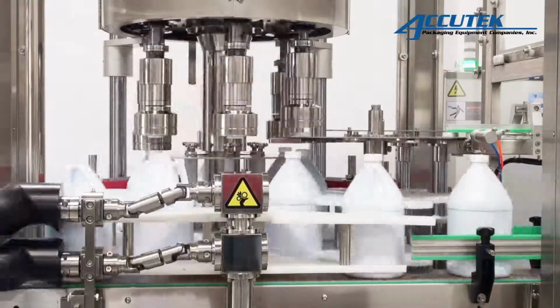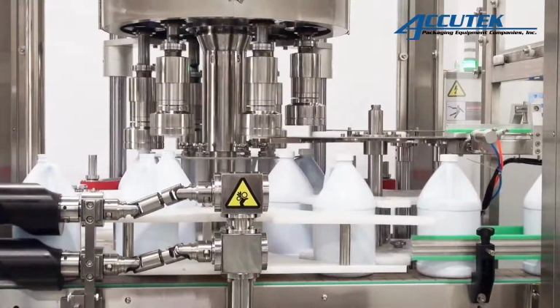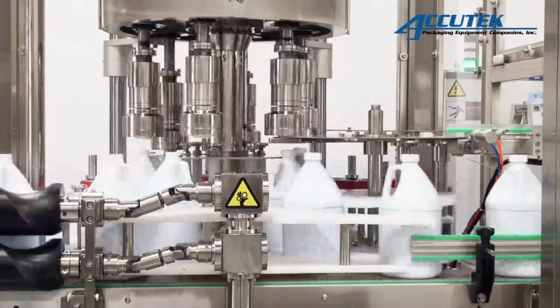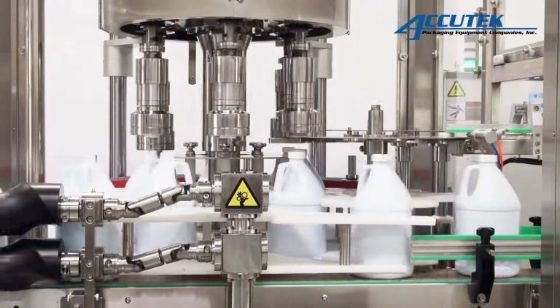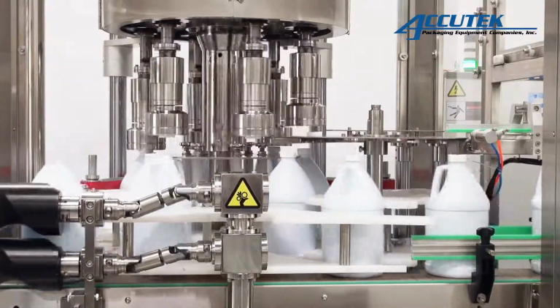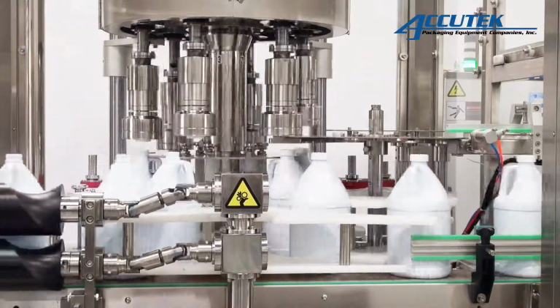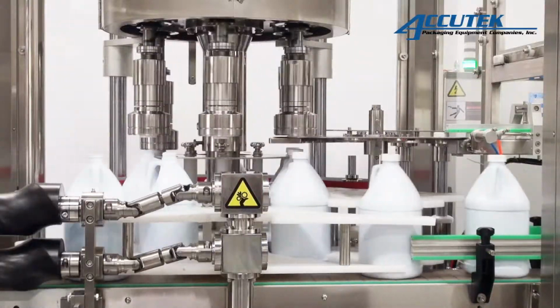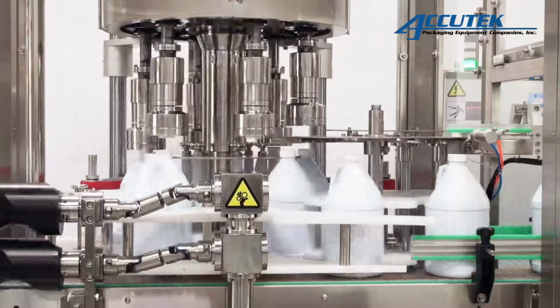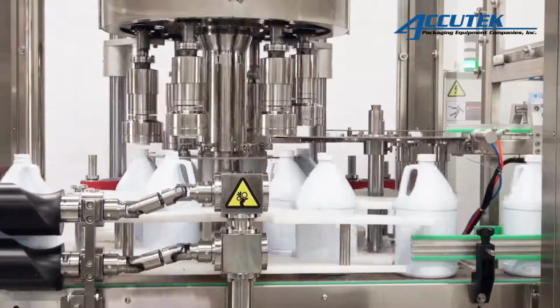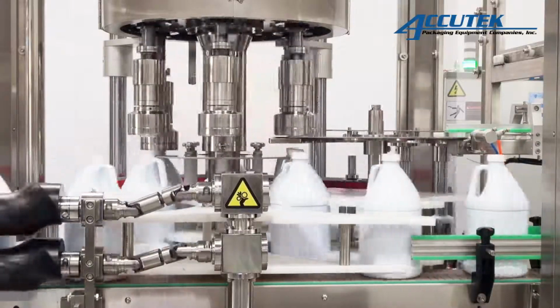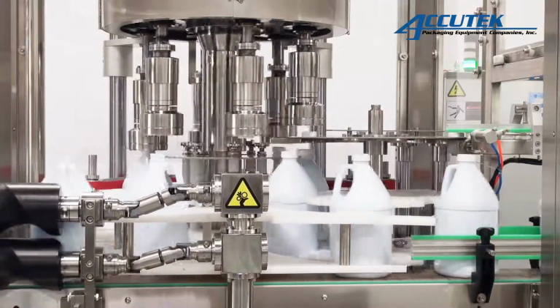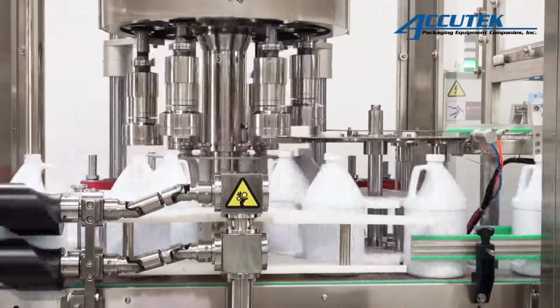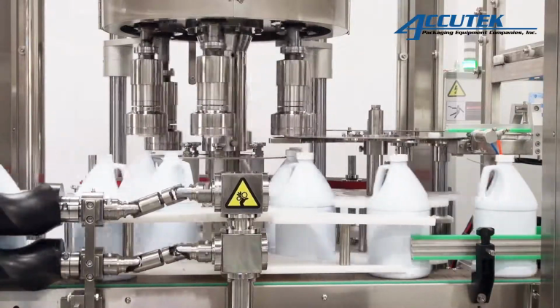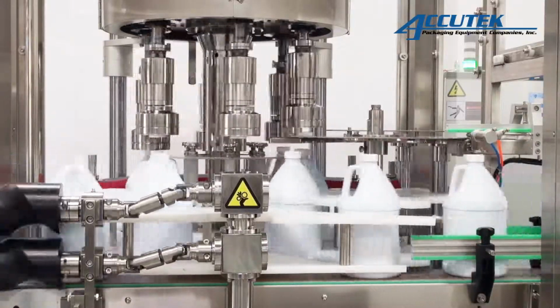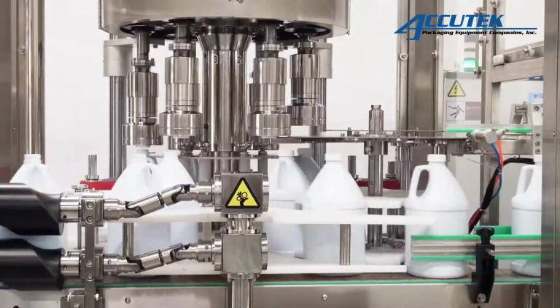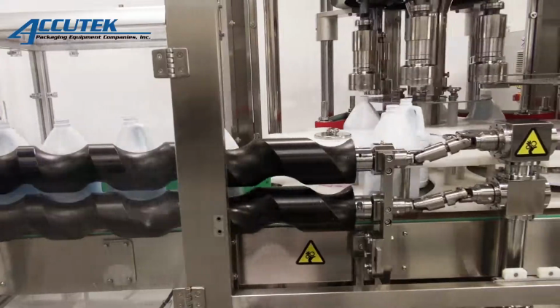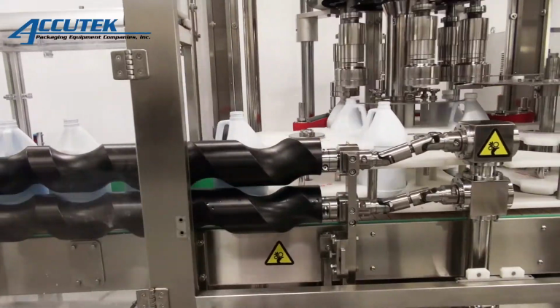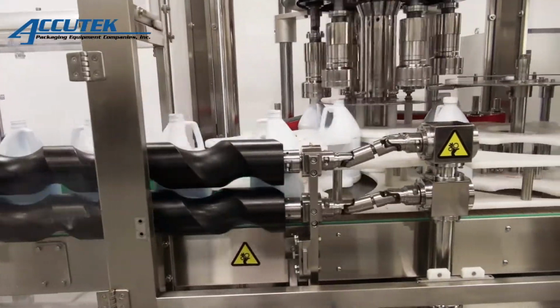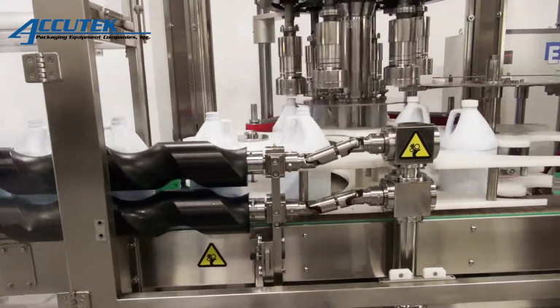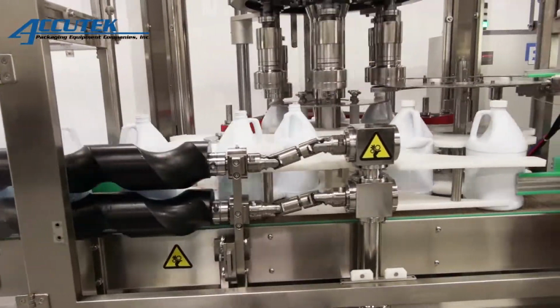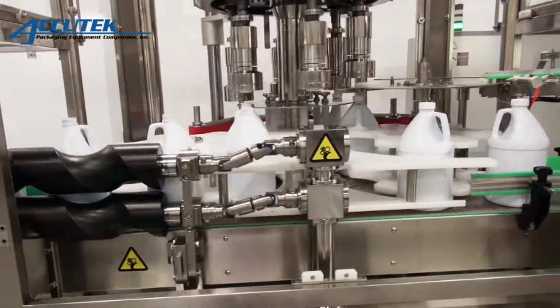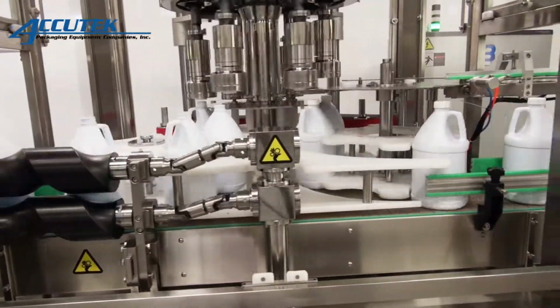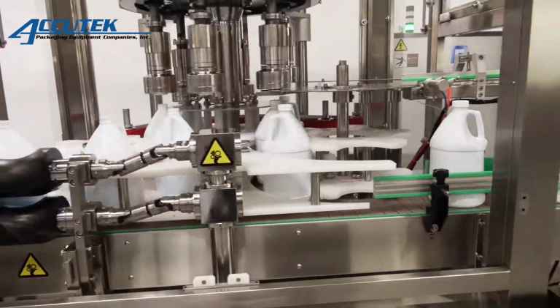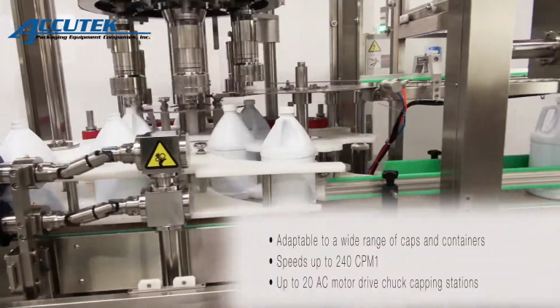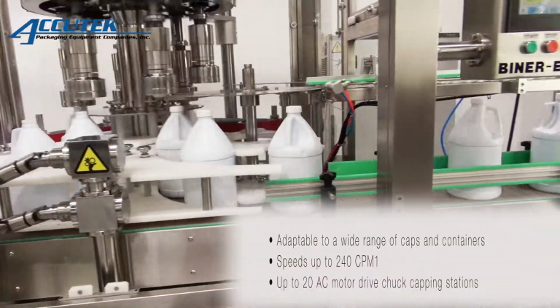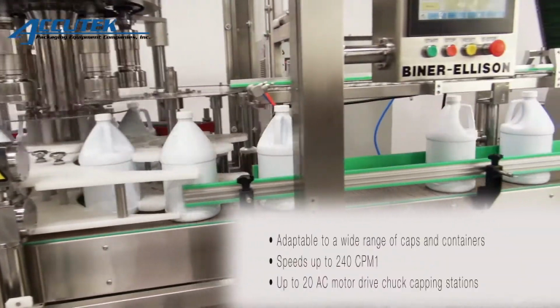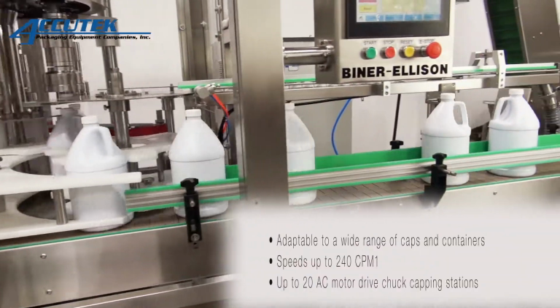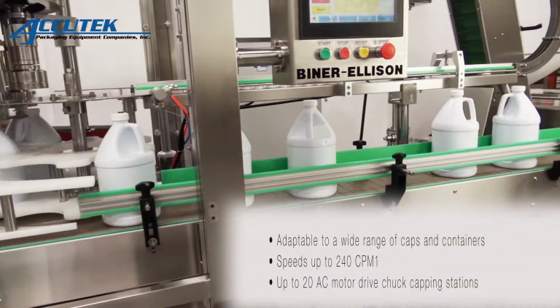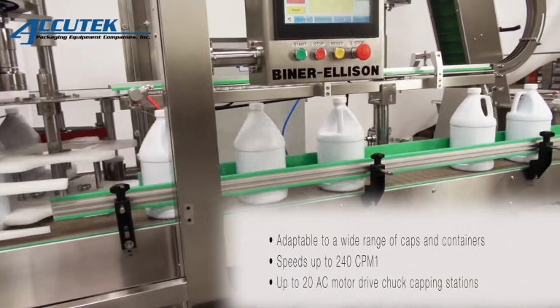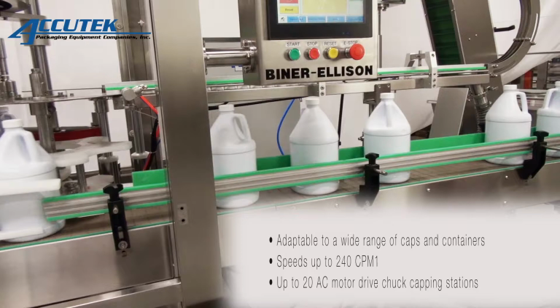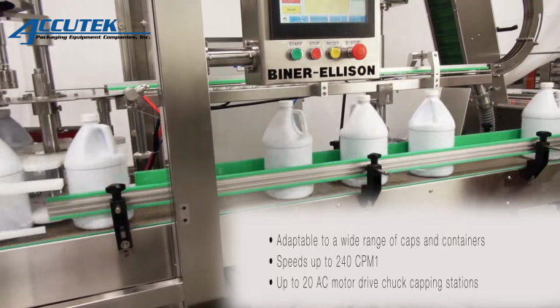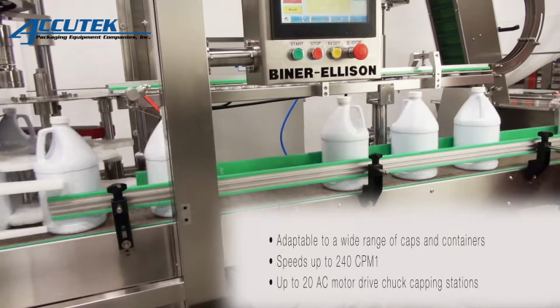They come standard with mechanical friction clutches to ensure that accurate and uniform torque values are applied to each container for optimal closure results. They can be easily integrated into existing packaging lines or tailored for your new project specs.